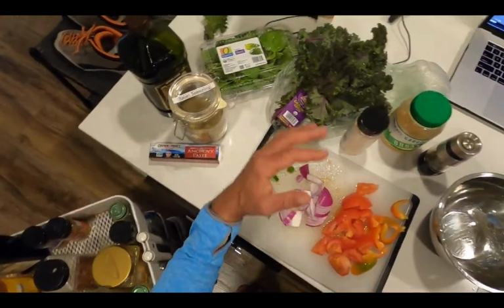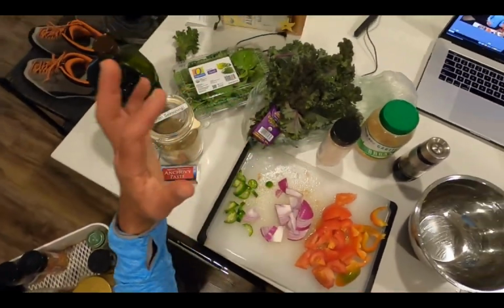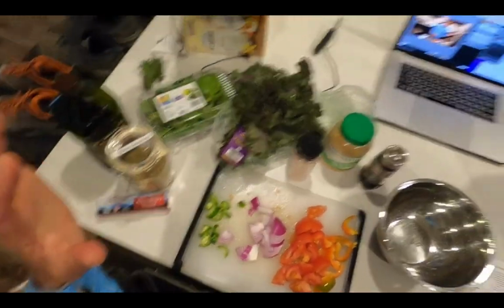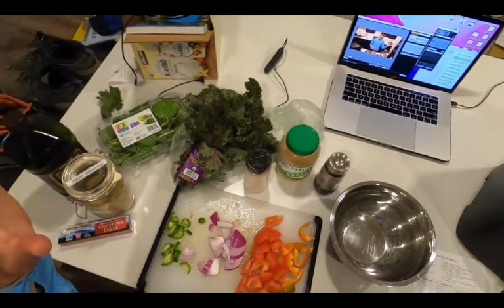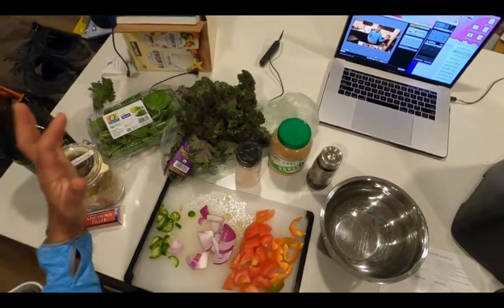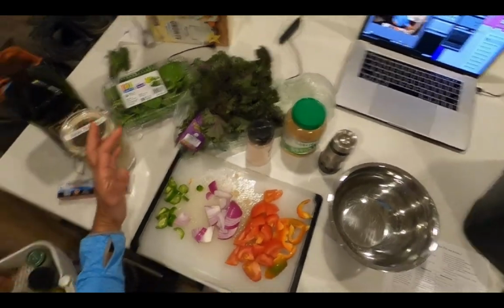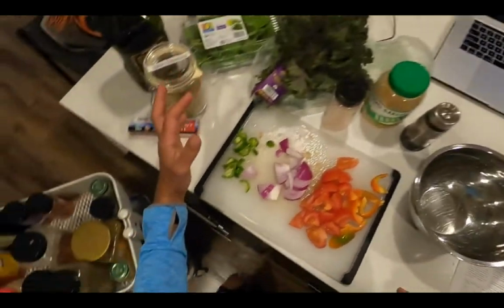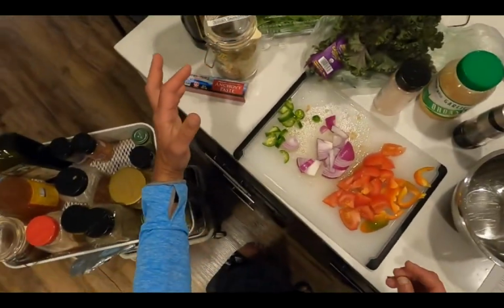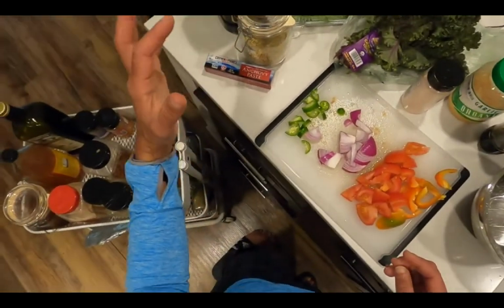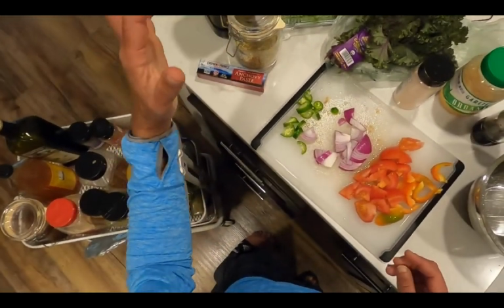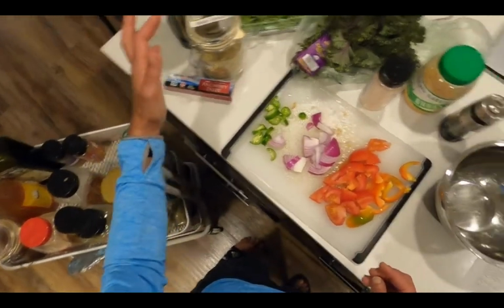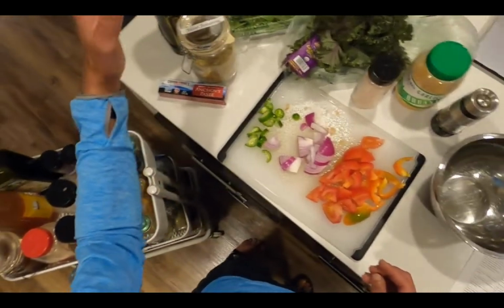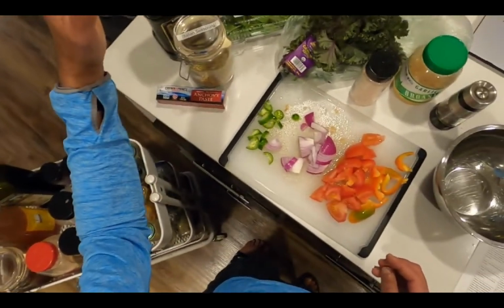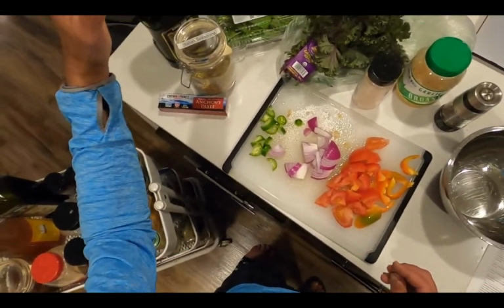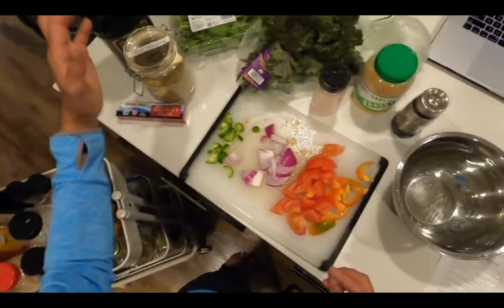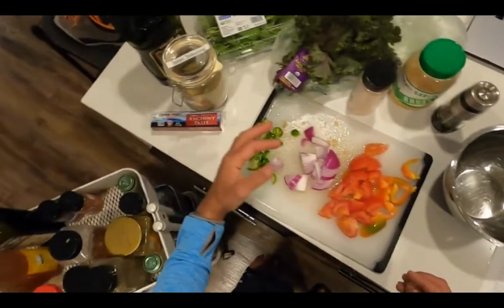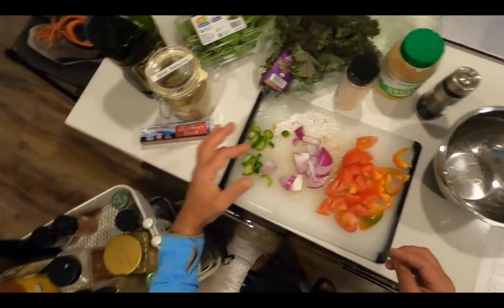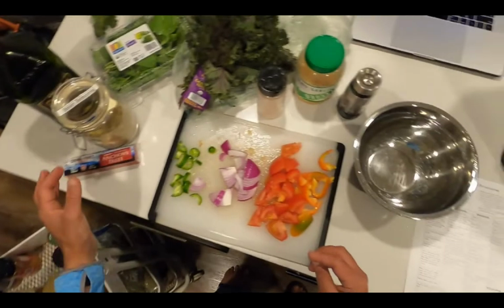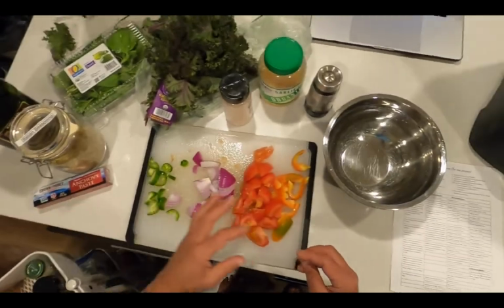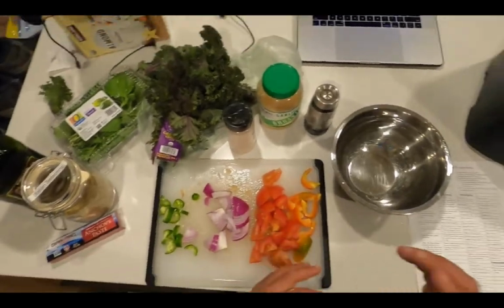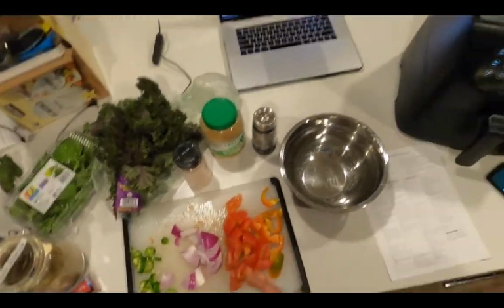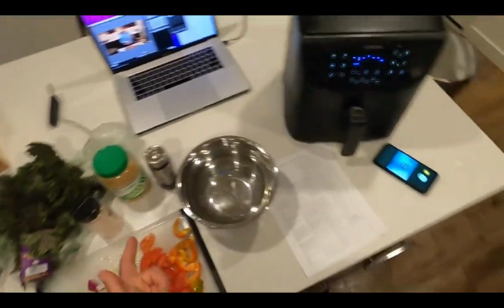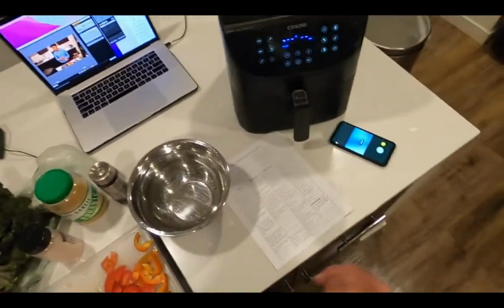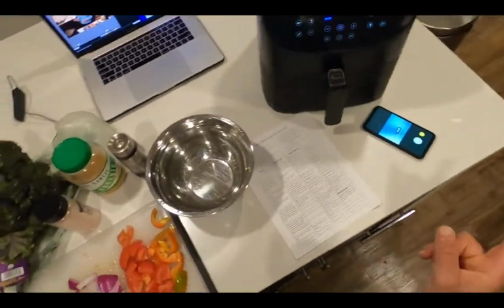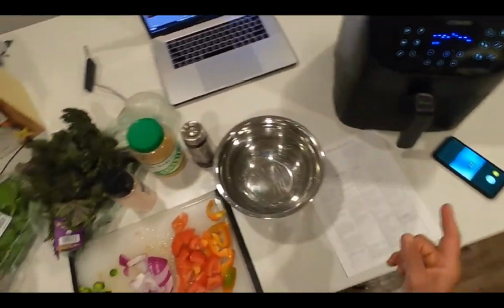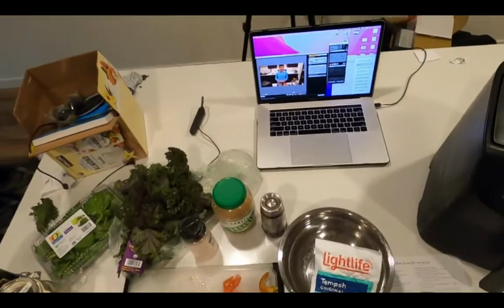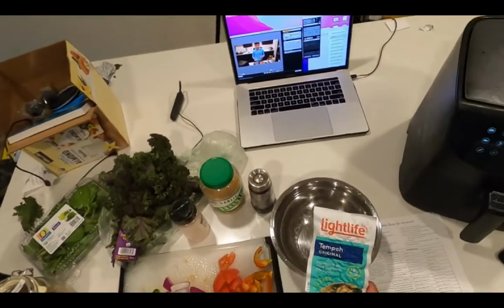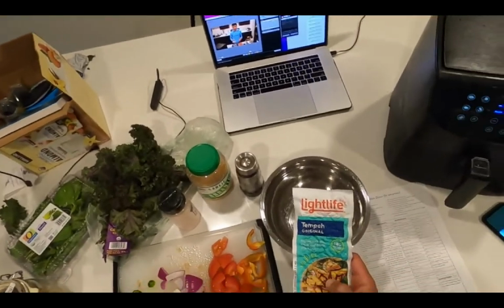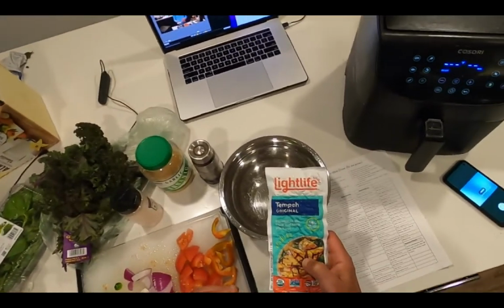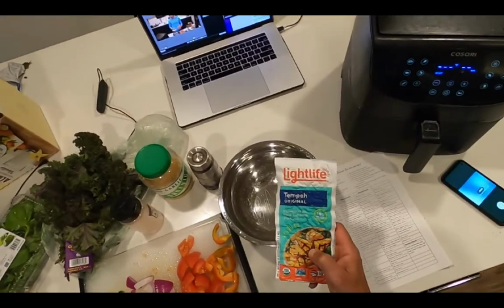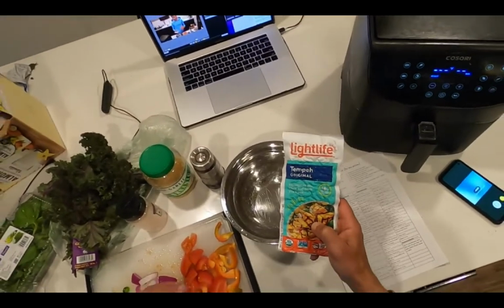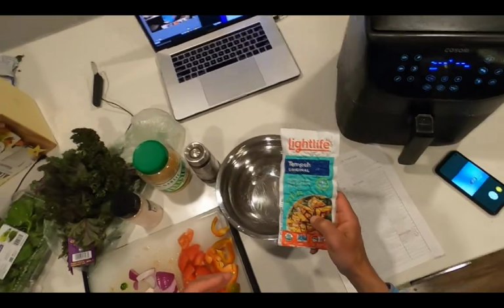For seasonings I've got fresh basil, Italian seasoning, extra virgin olive oil, anchovy paste, salt, pepper, and garlic. And my protein is going to be tempeh.